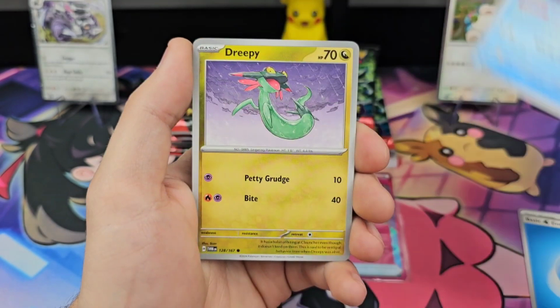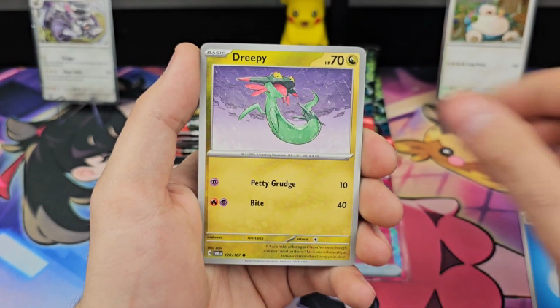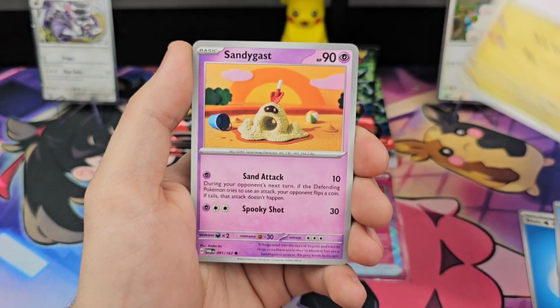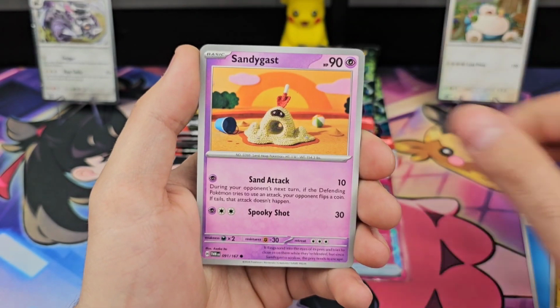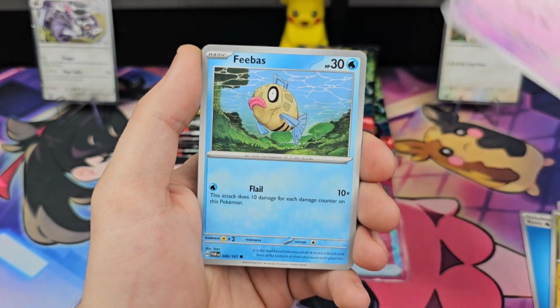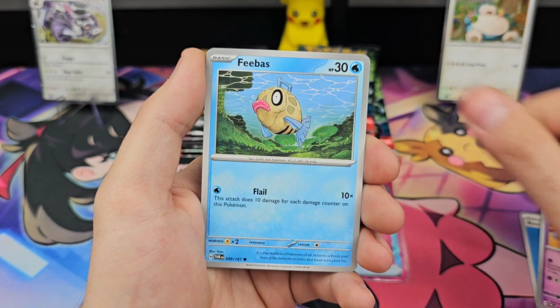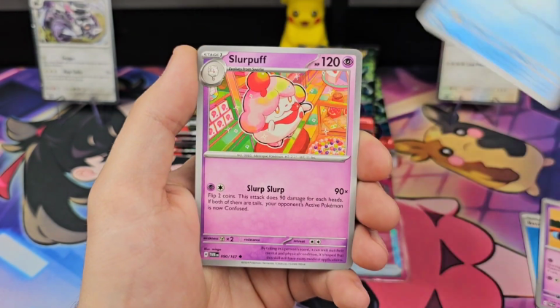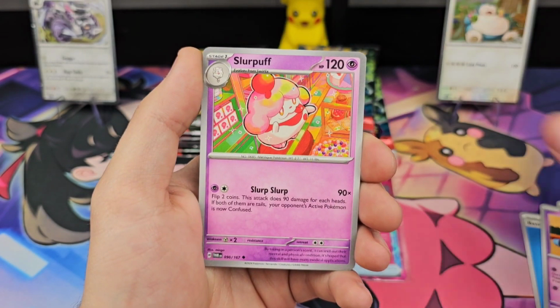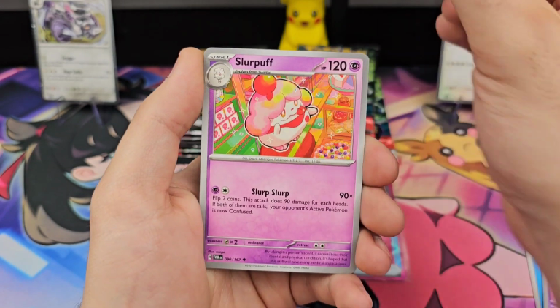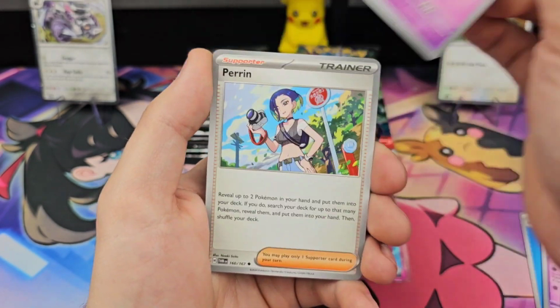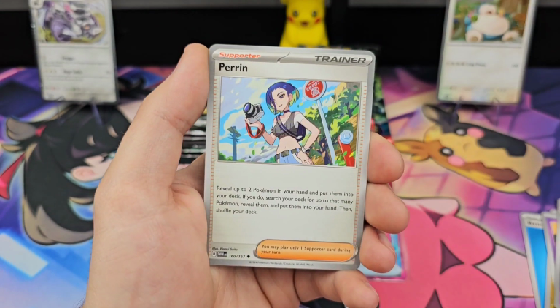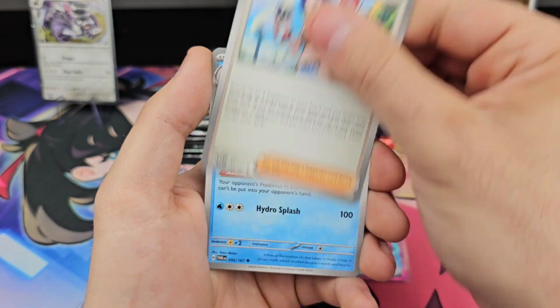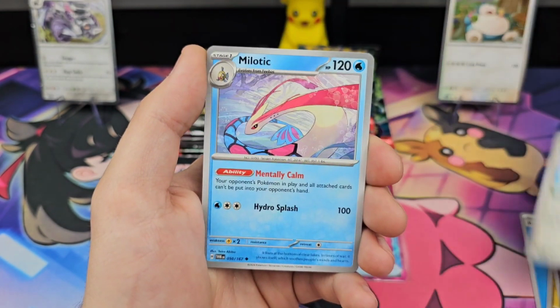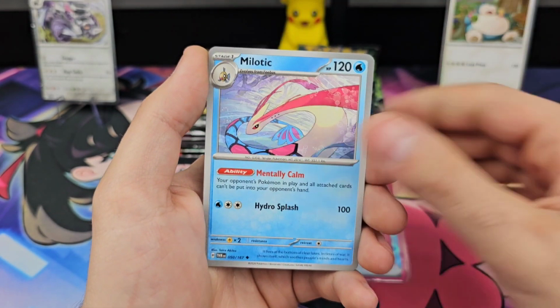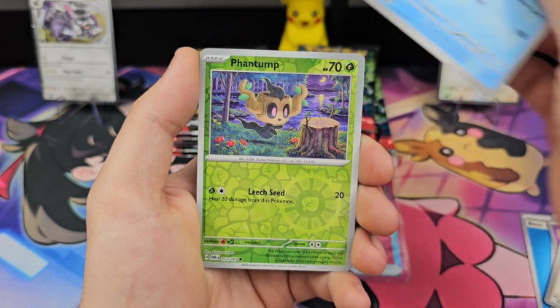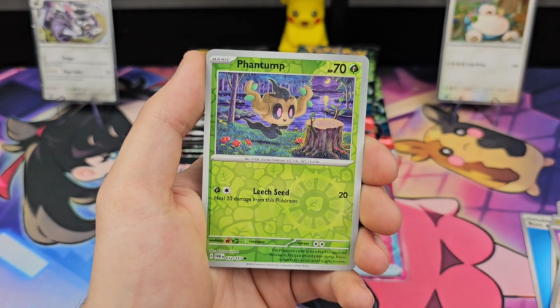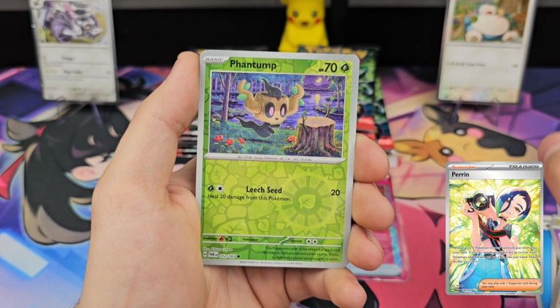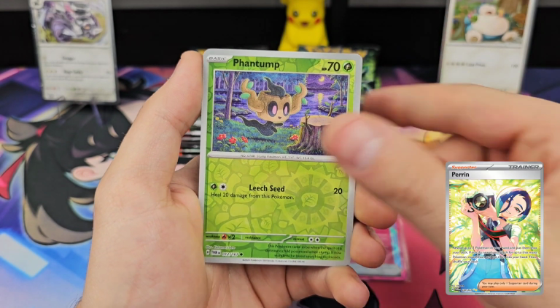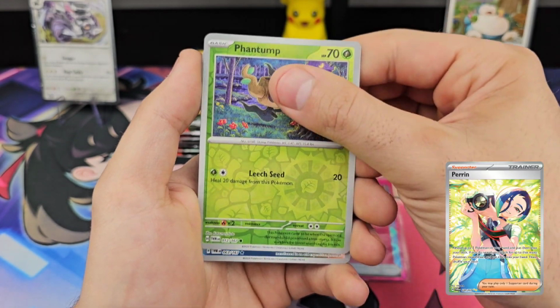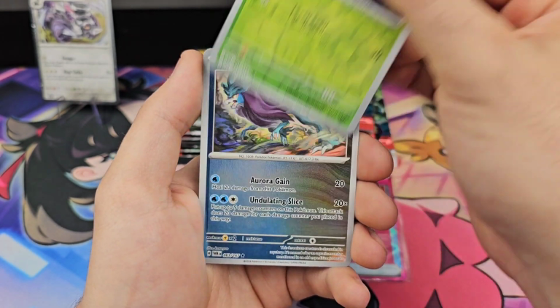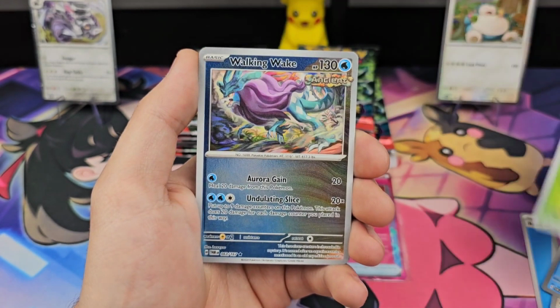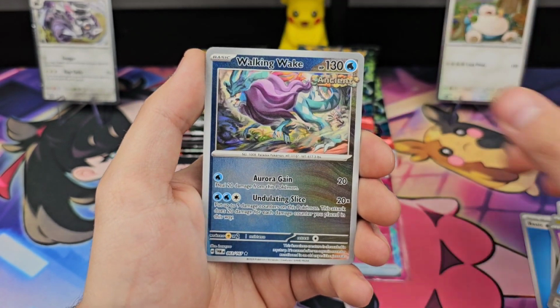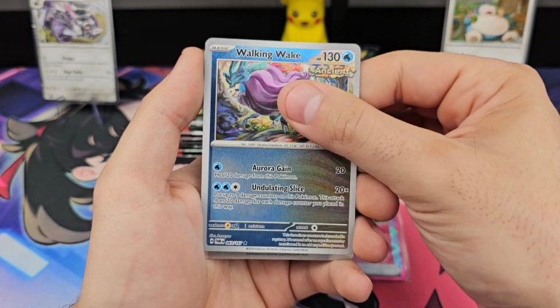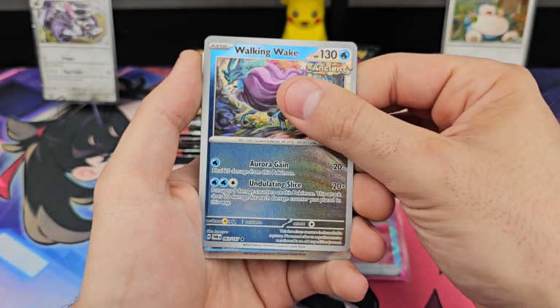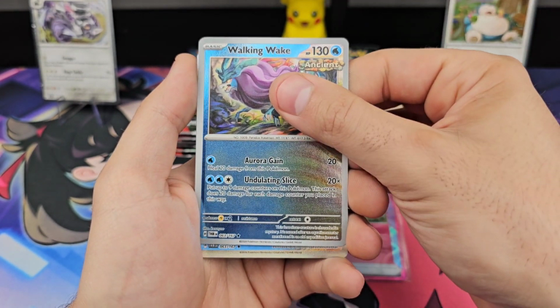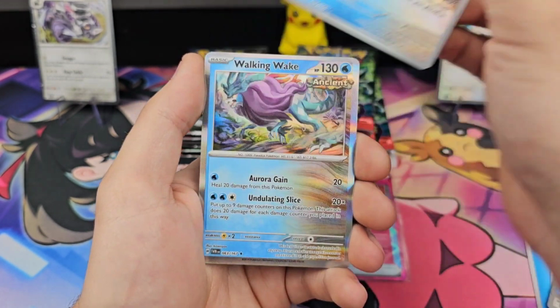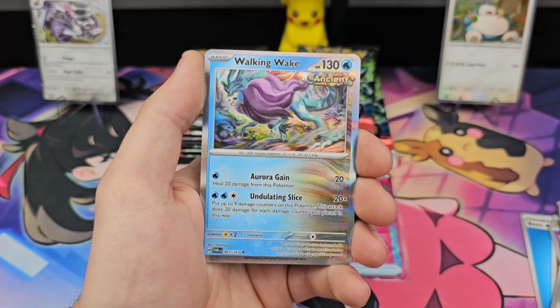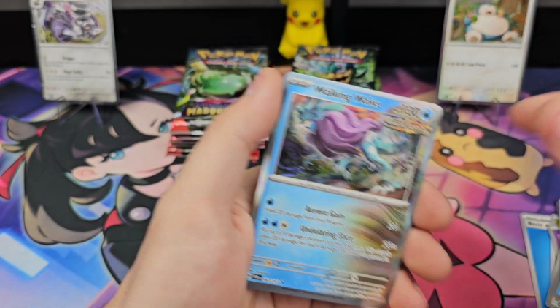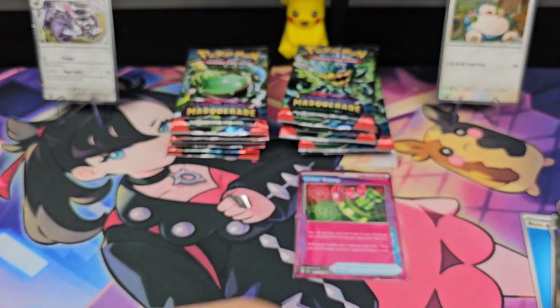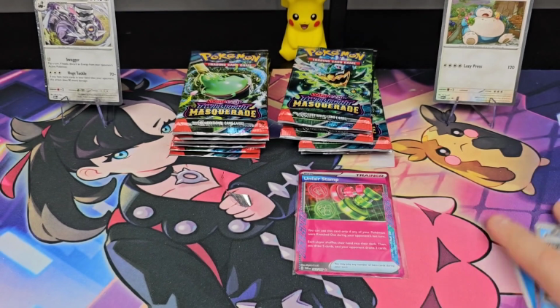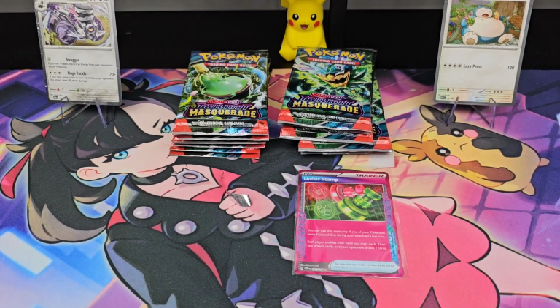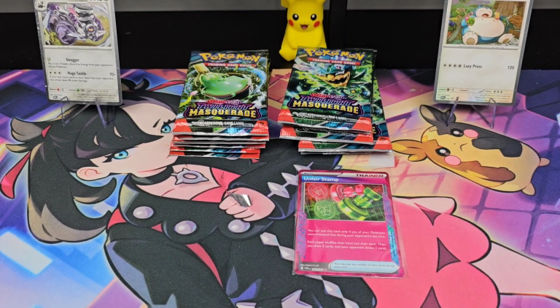Goldeen, Teripeat, Sandicast, Phoebus, Slurpuff, Heron, Milotic, or the Perrin. Double Walking Wake!